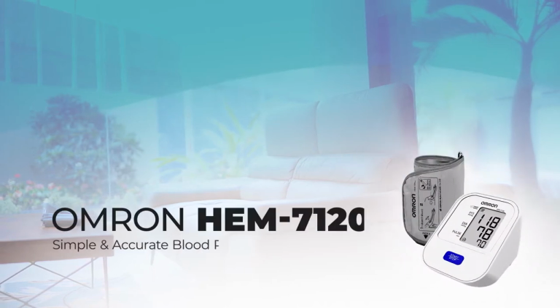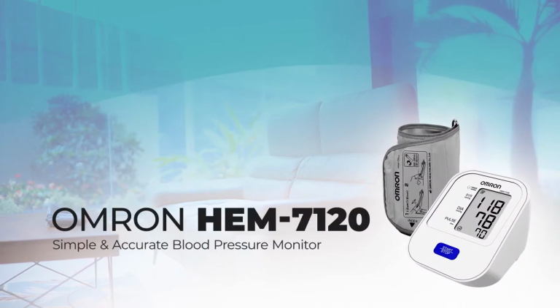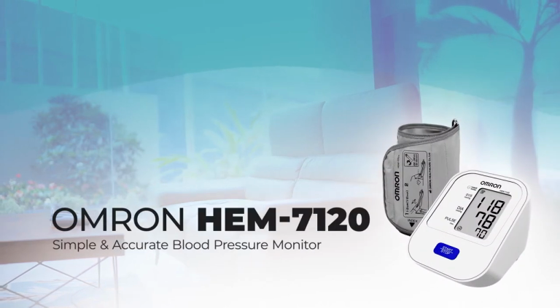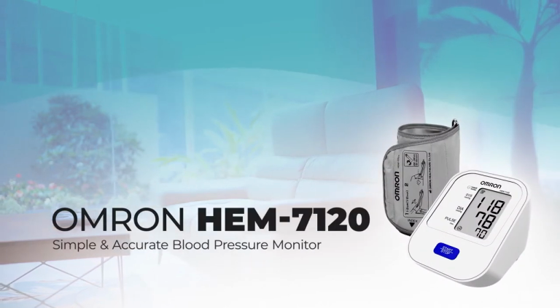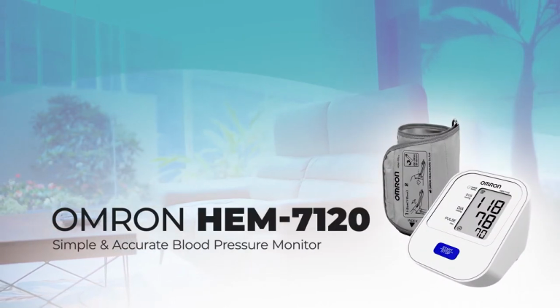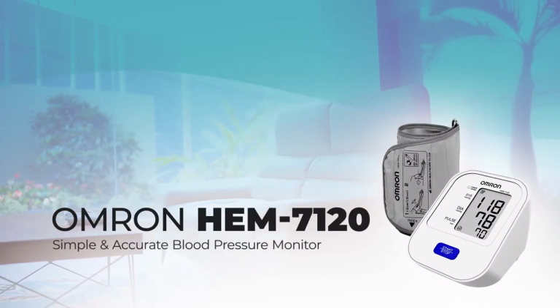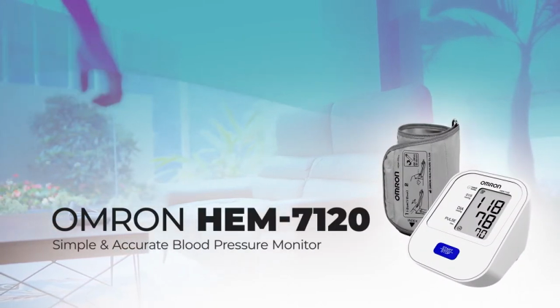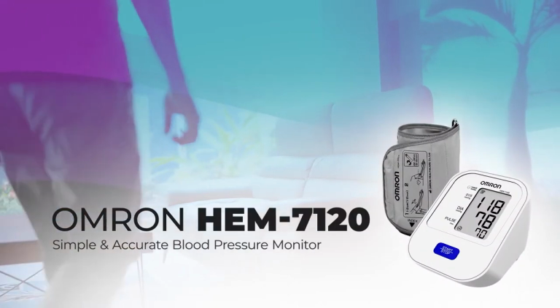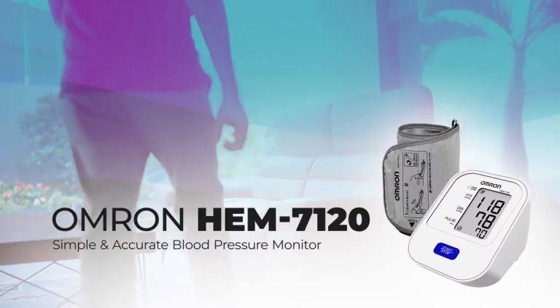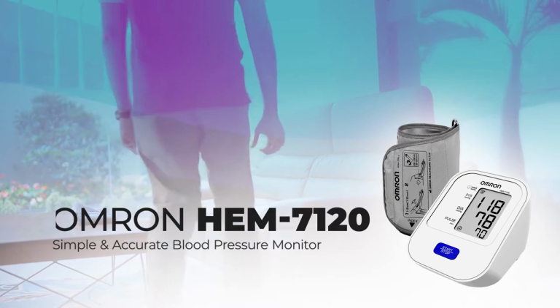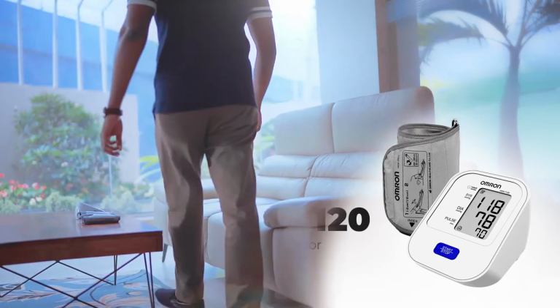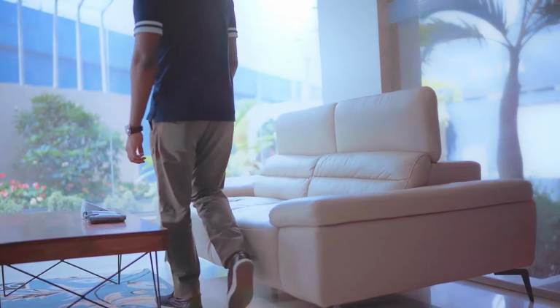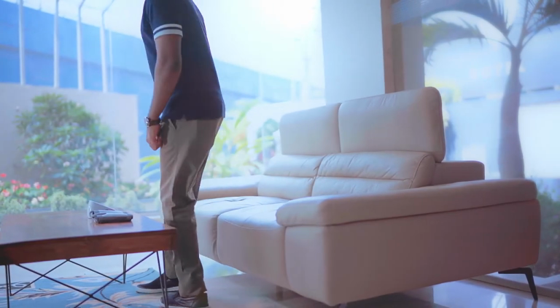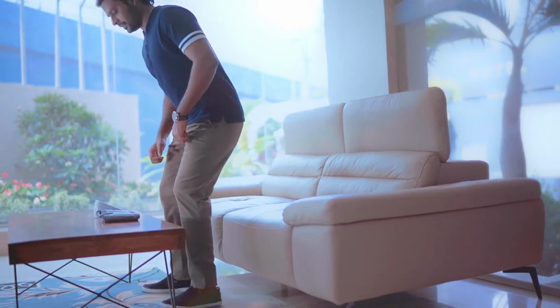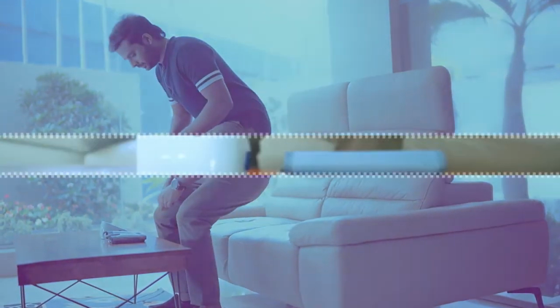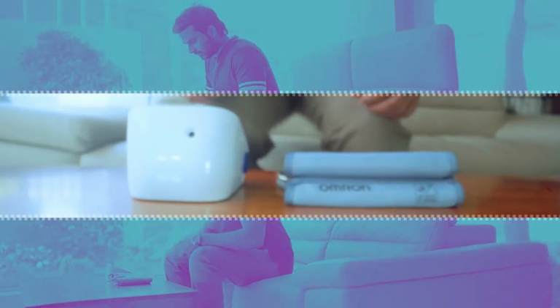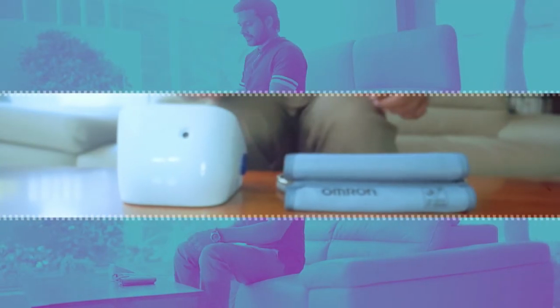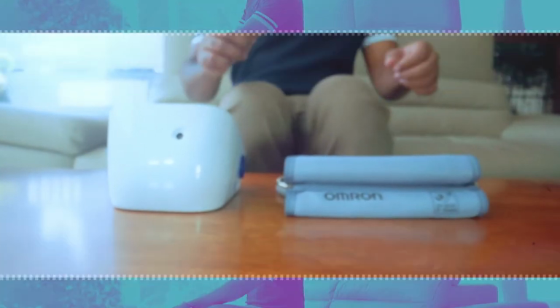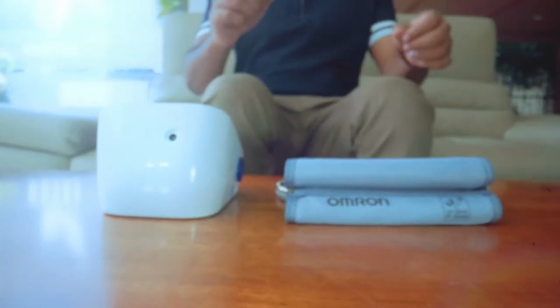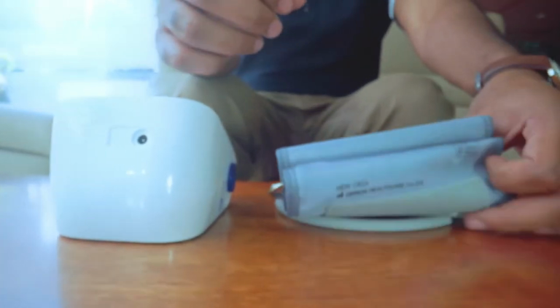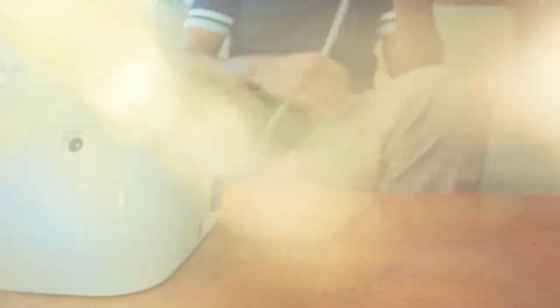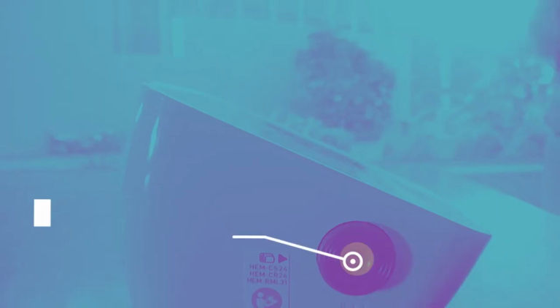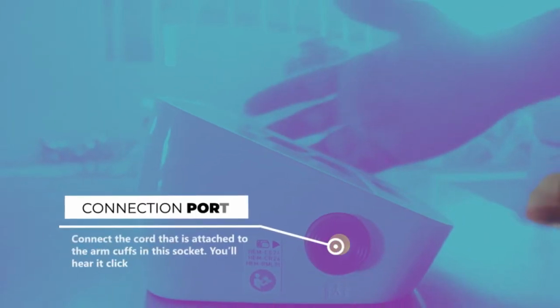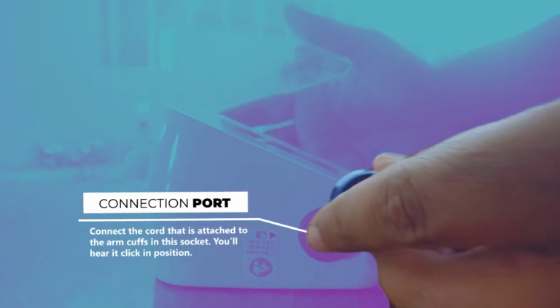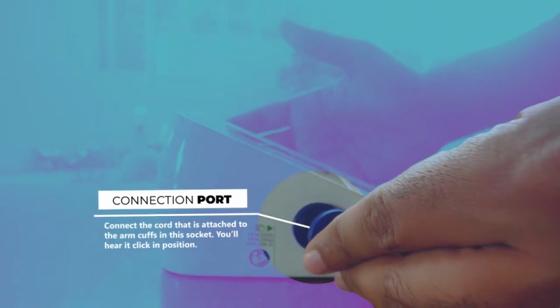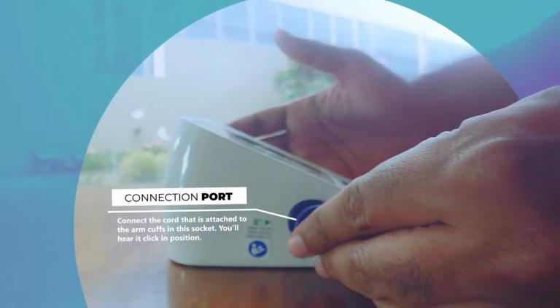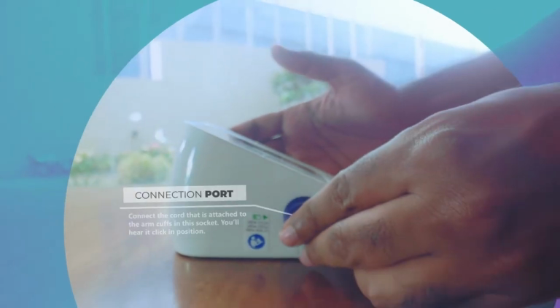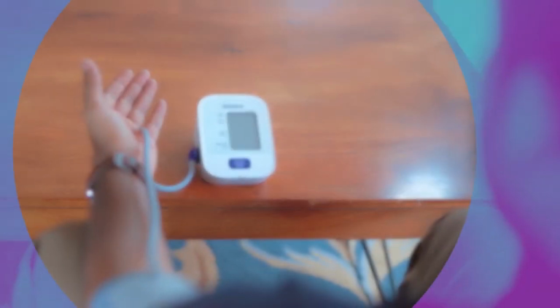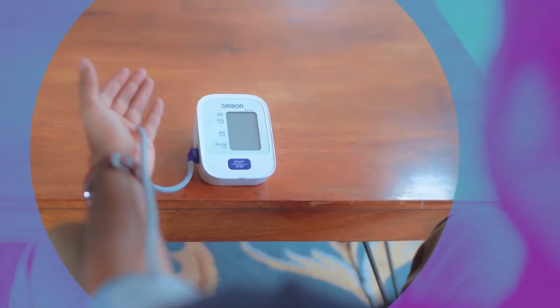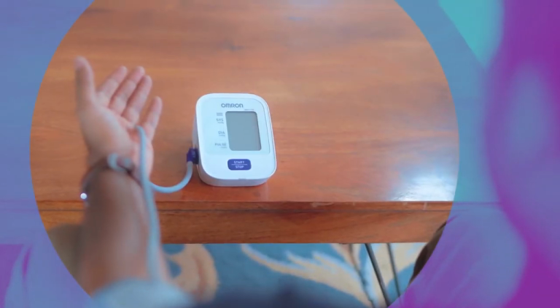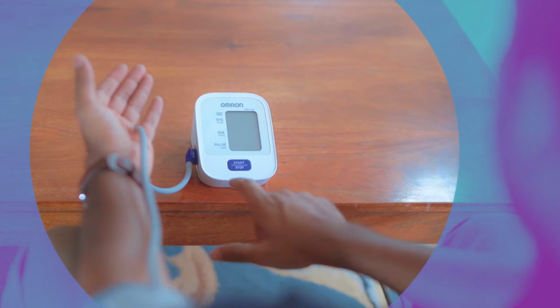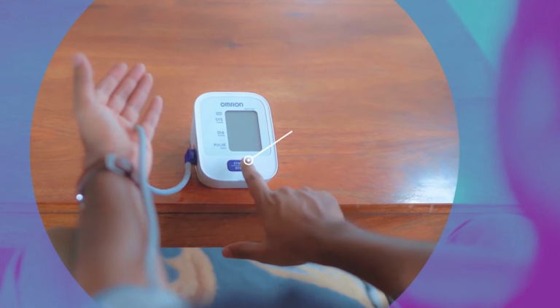The Omron HEM7120 blood pressure monitor gives you accurate readings in just a few minutes. Simply connect the cuff to the side of the device, then press the start-stop button.